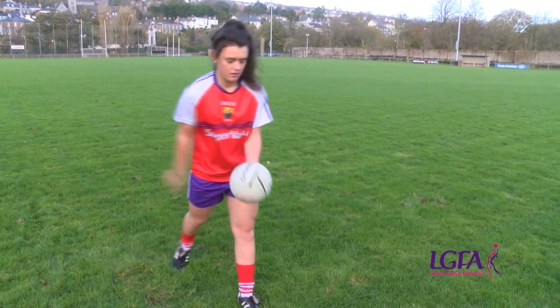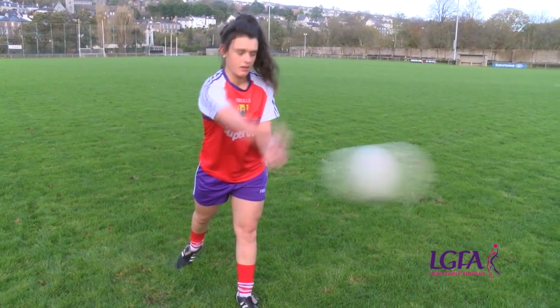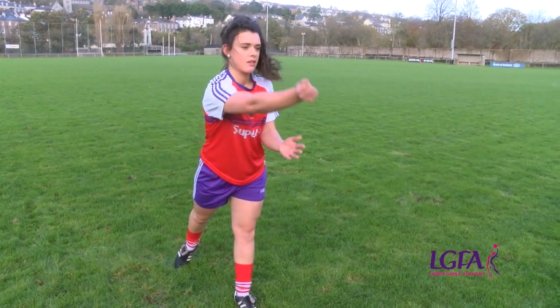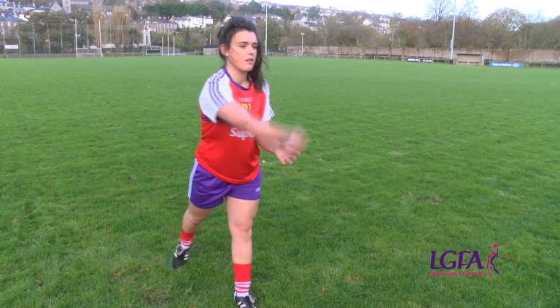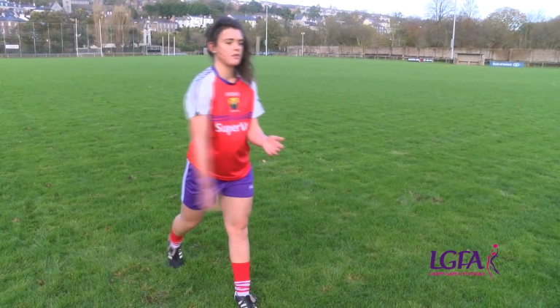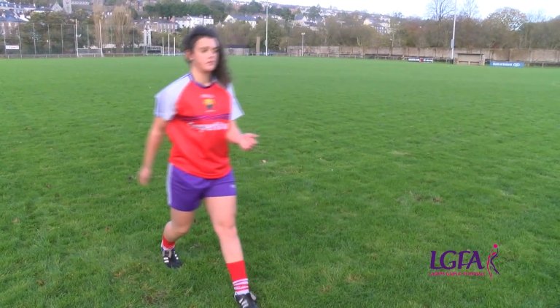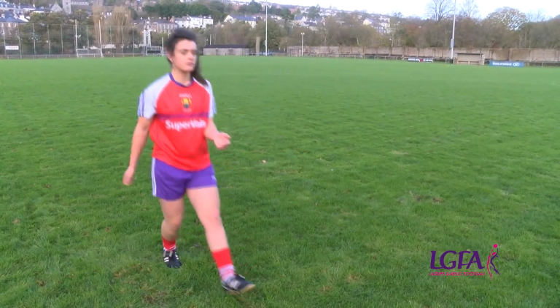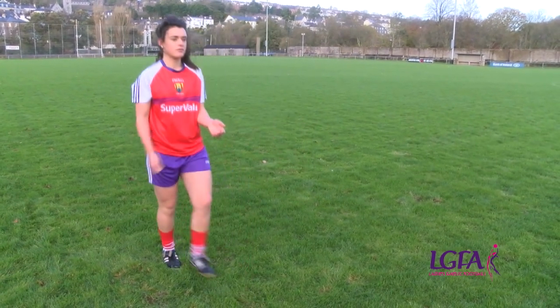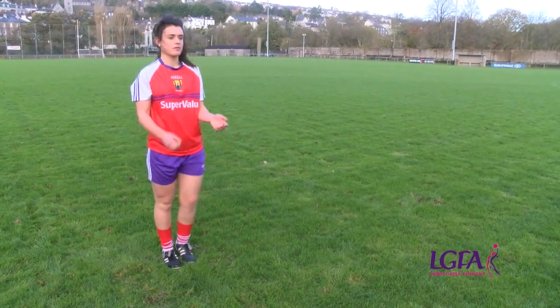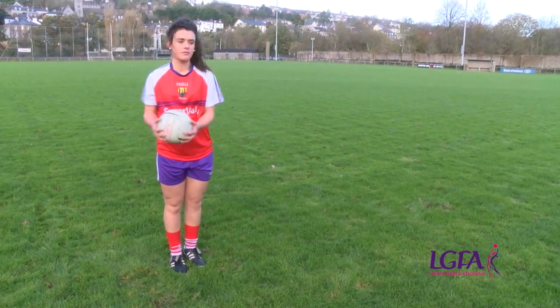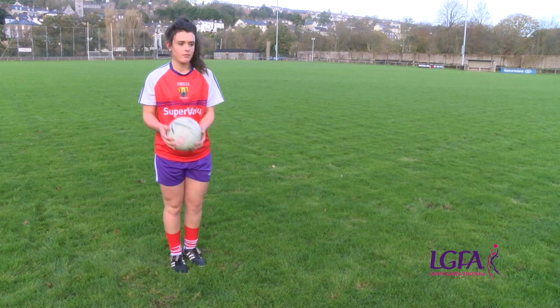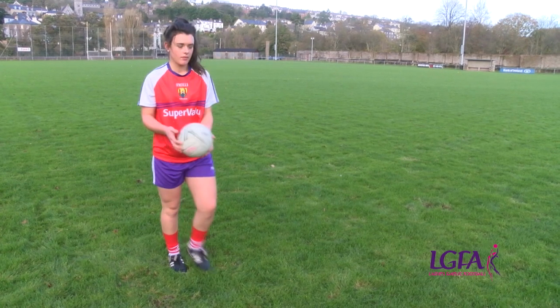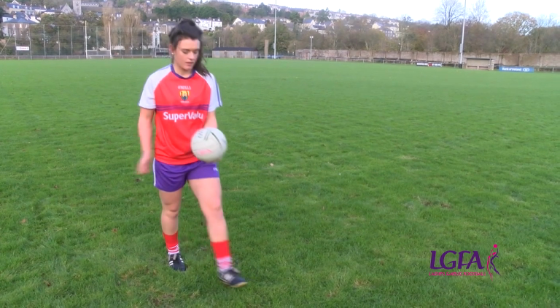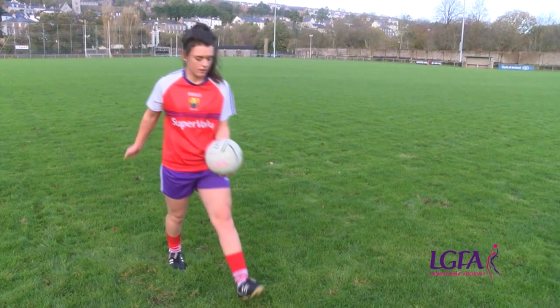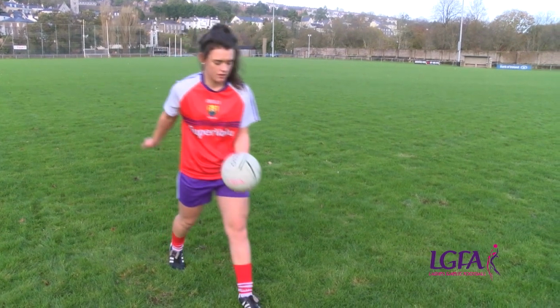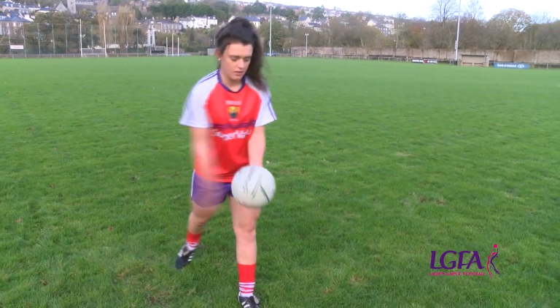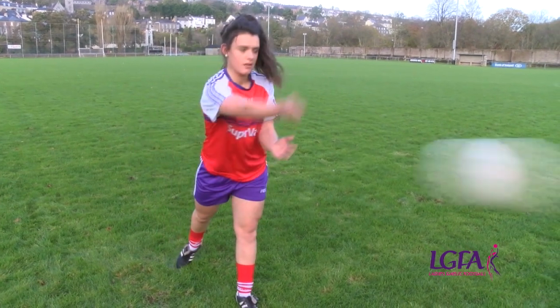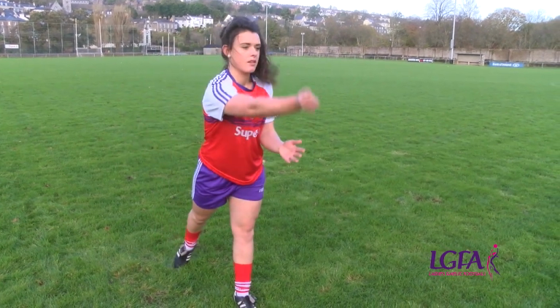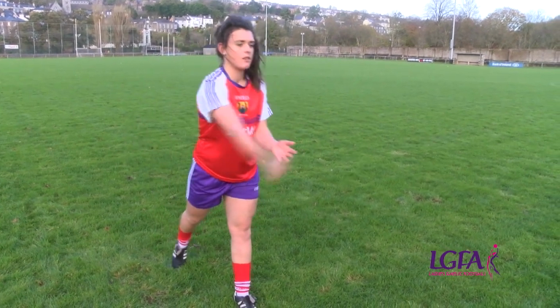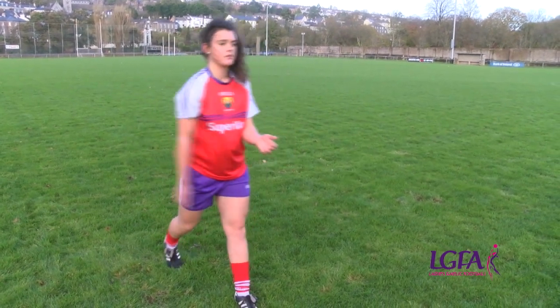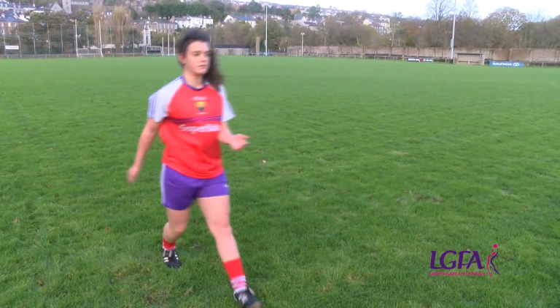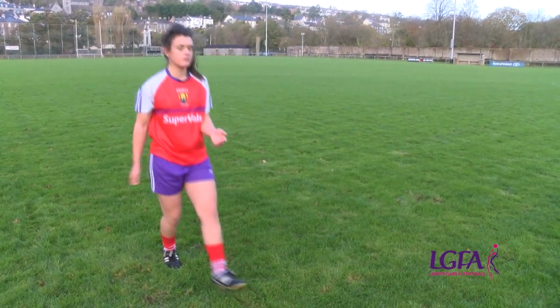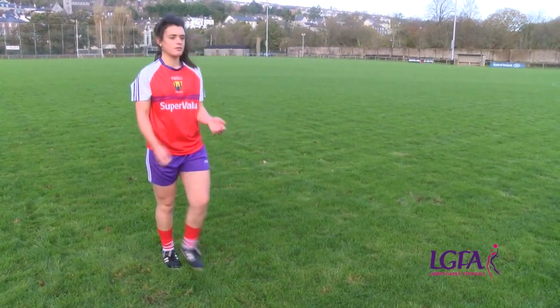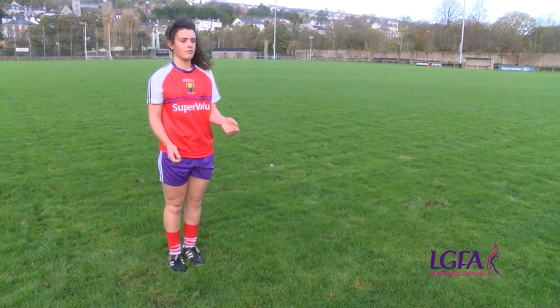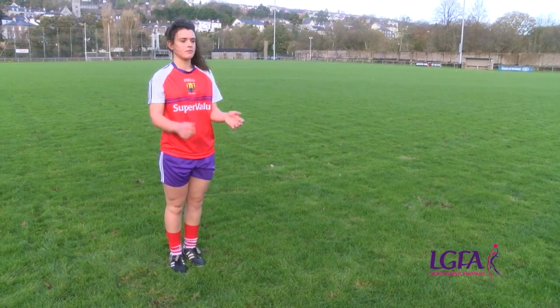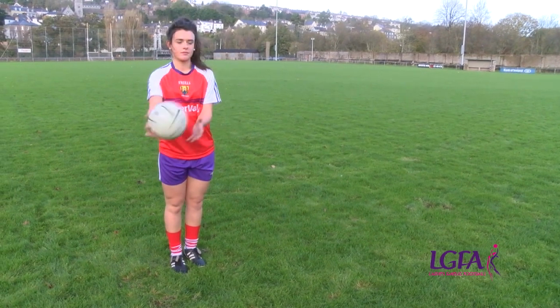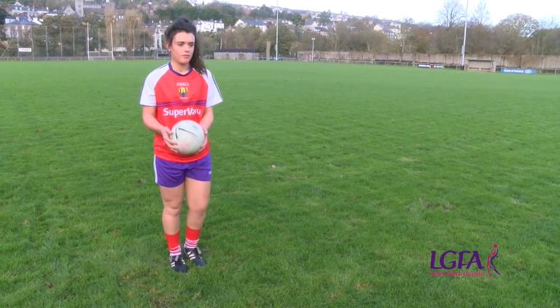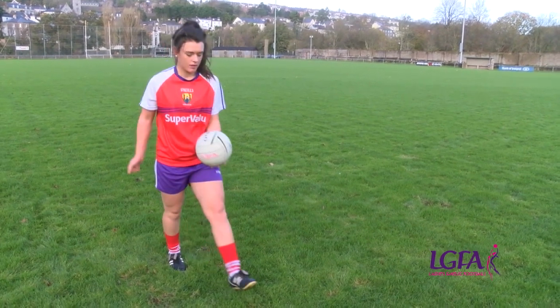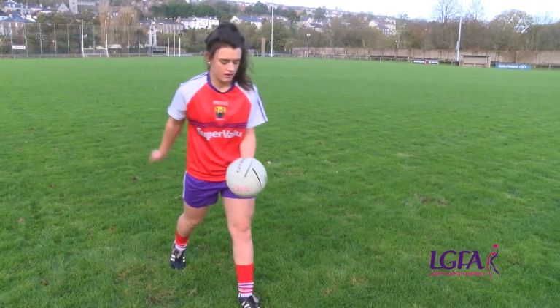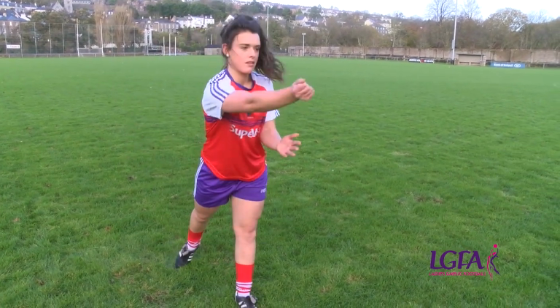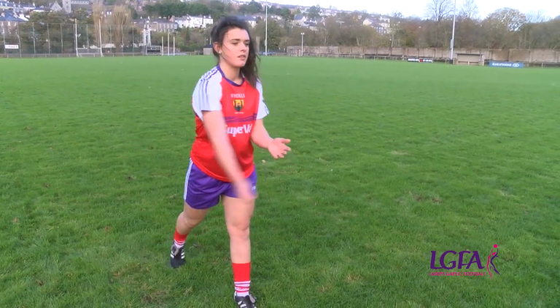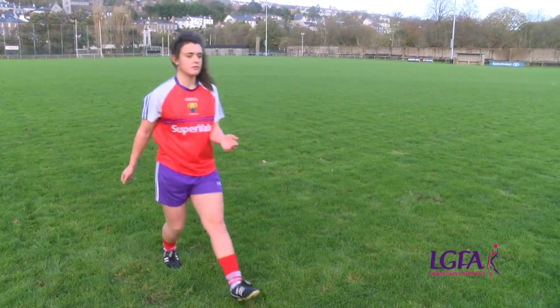Face your teammate and keep your eyes on the ball. Place the ball on the upturned palm of the supporting hand about waist height and in front of the body.